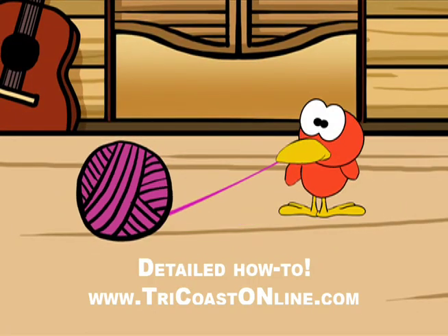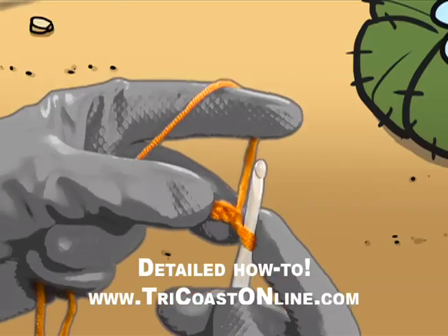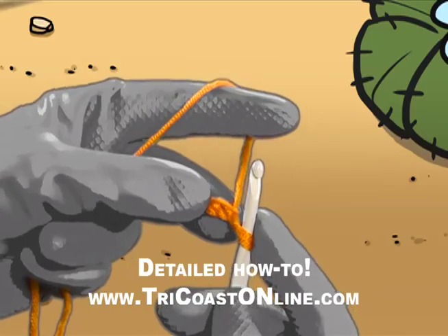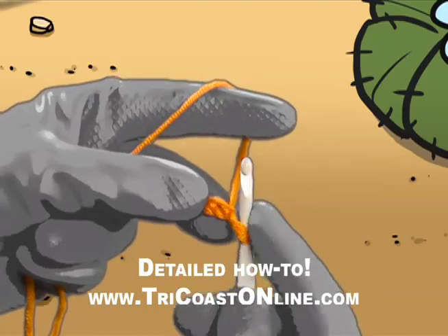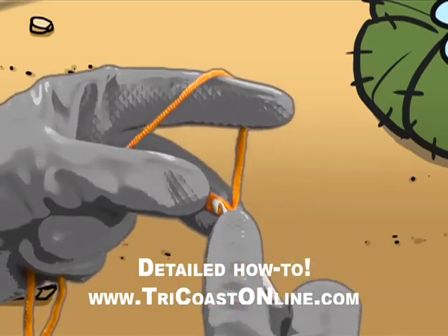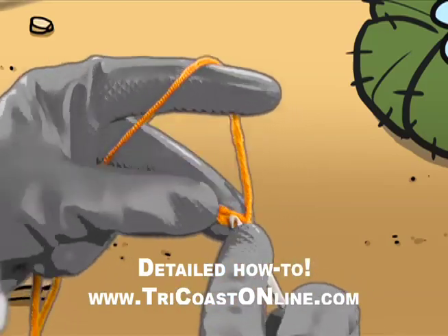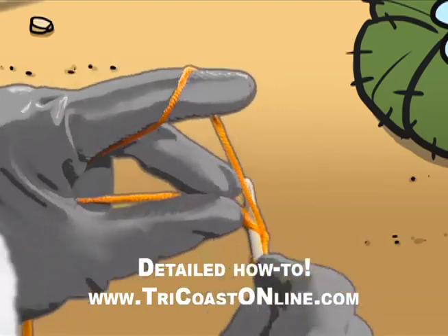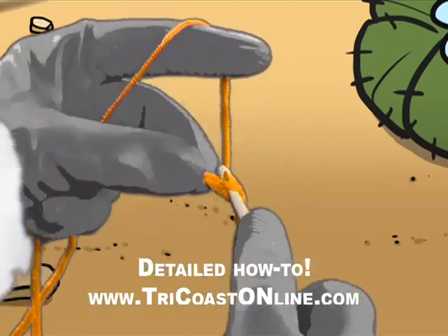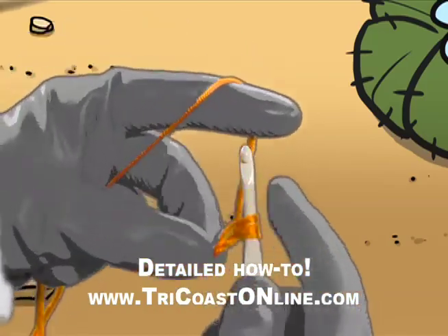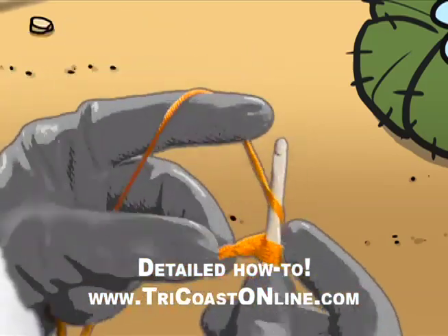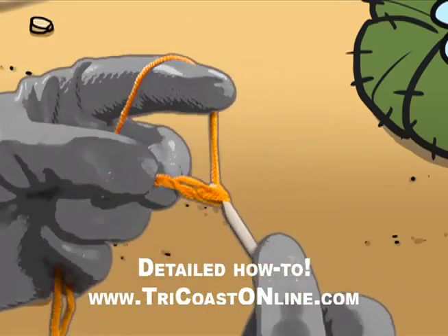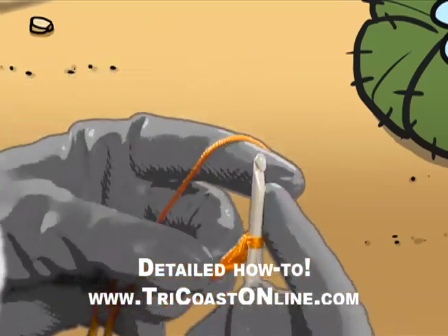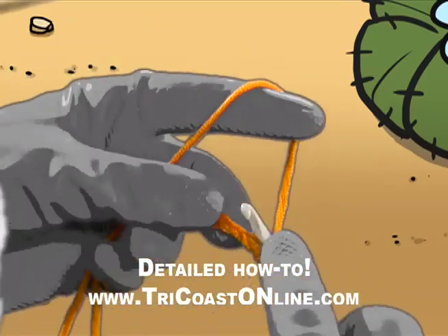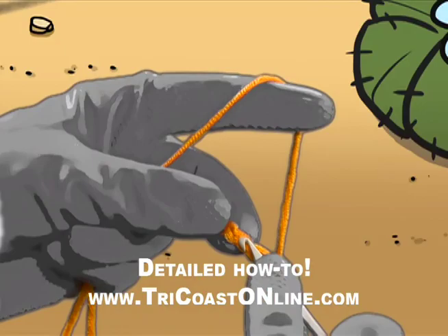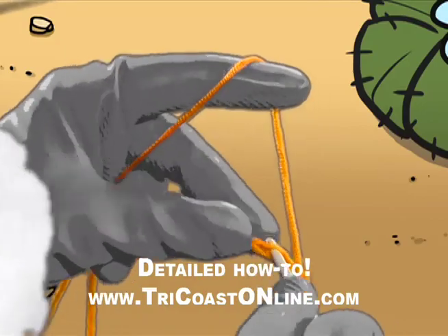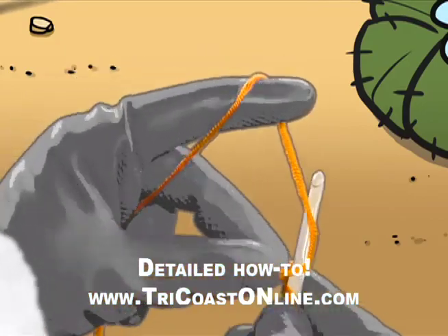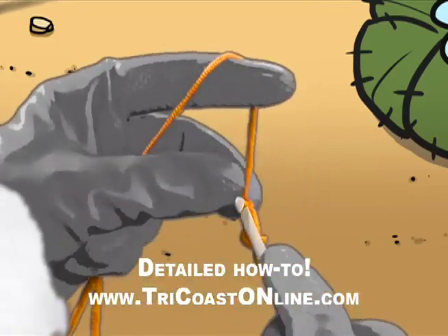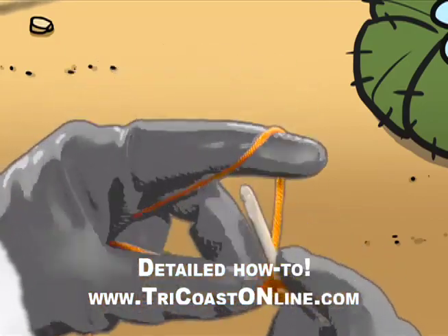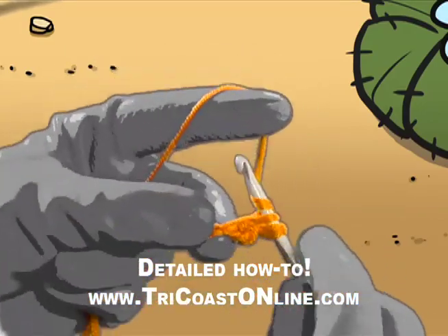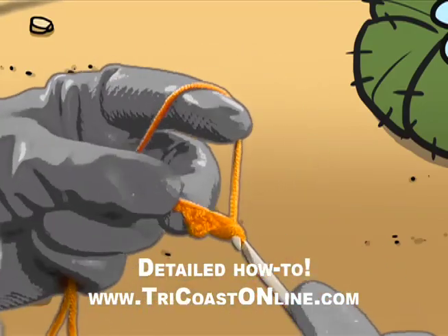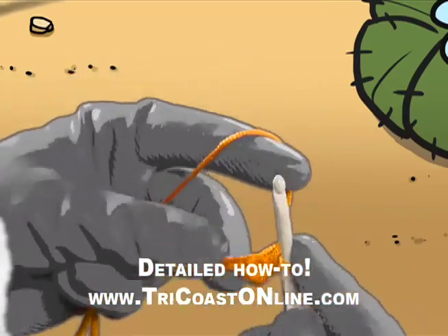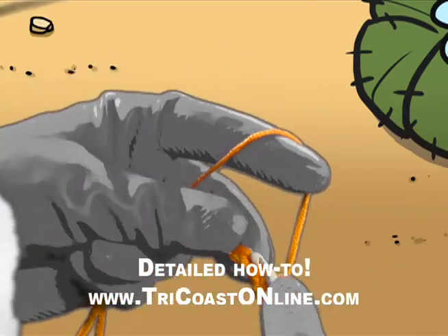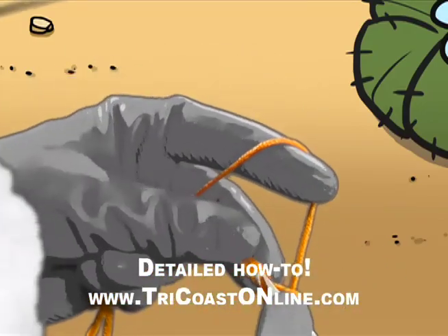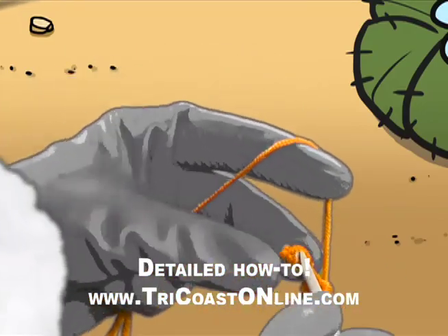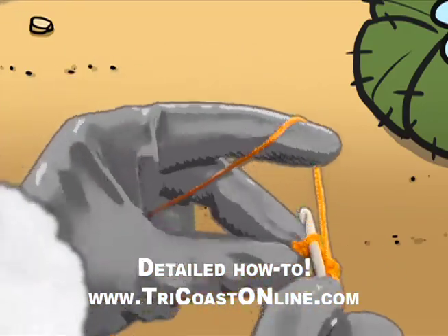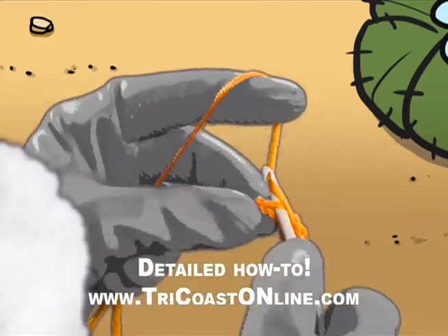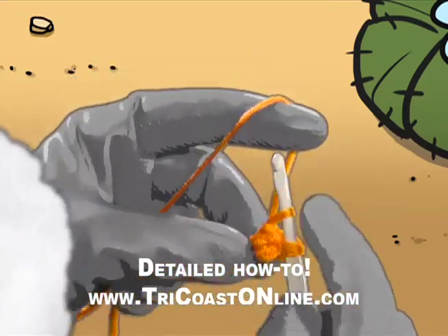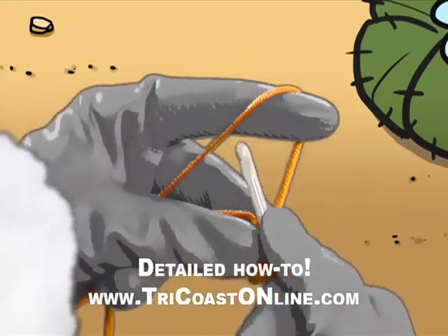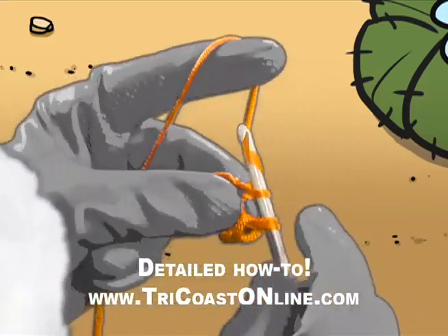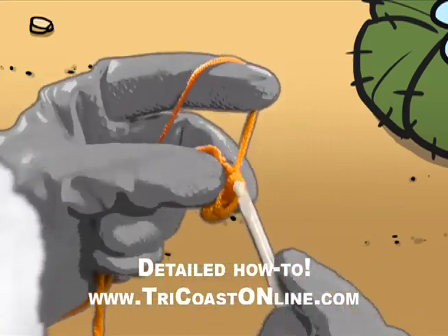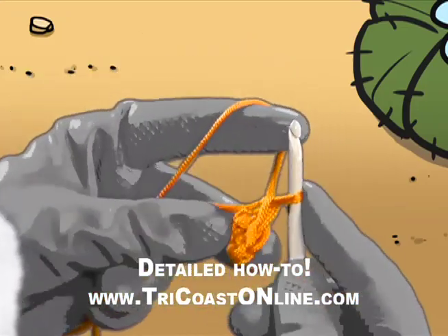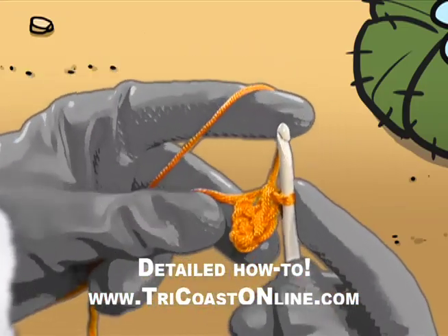Poke your hook in chain number 2. Make a single crochet. Hook again into the next chain. Make a single crochet. One more time into the last chain. Make a single crochet.